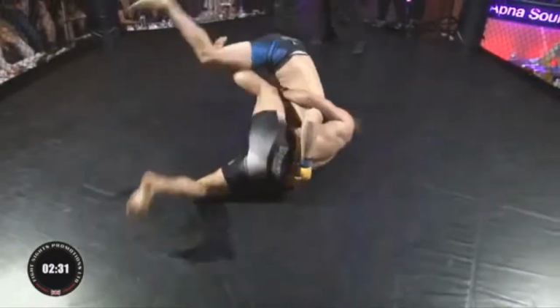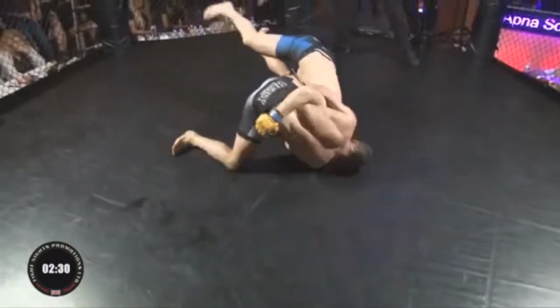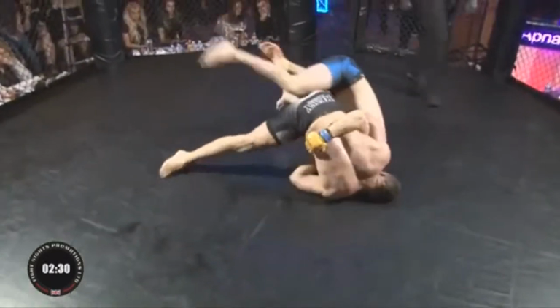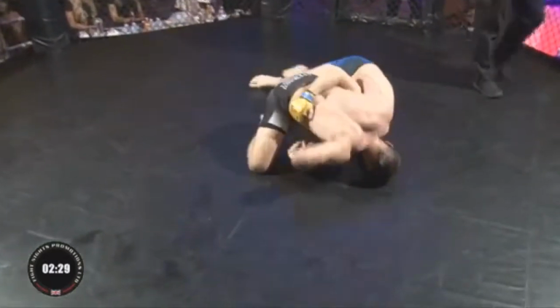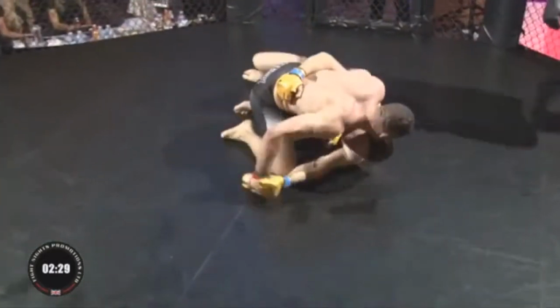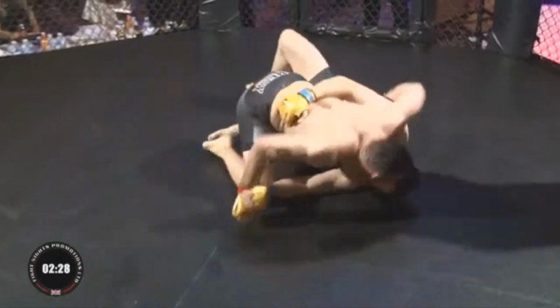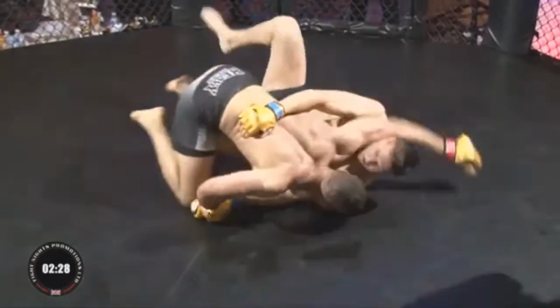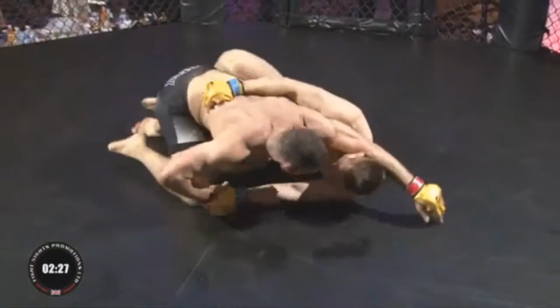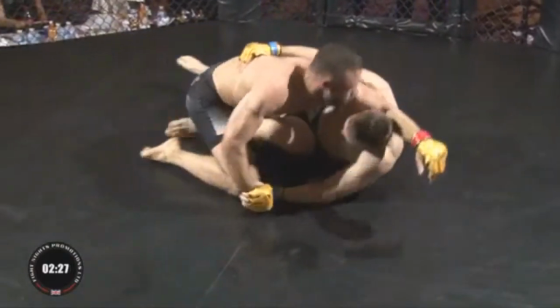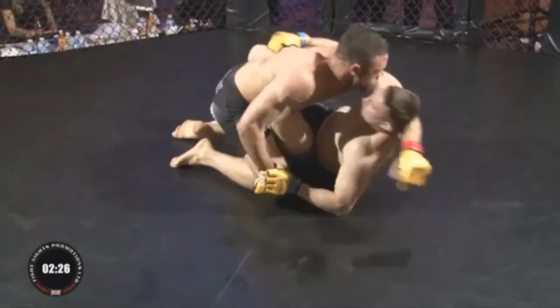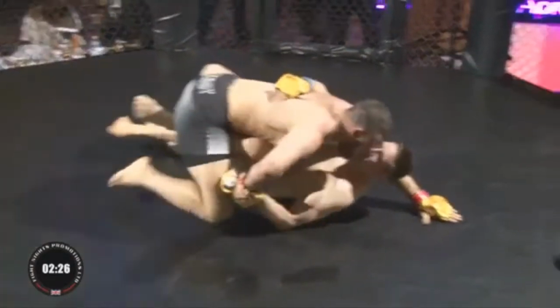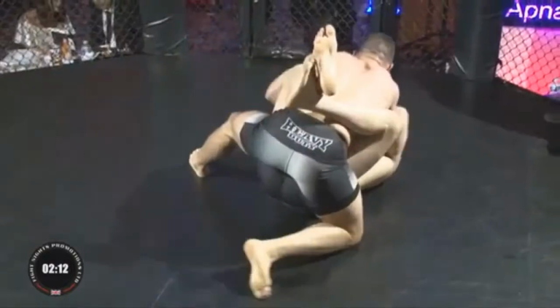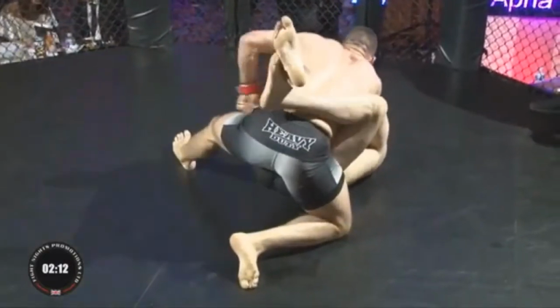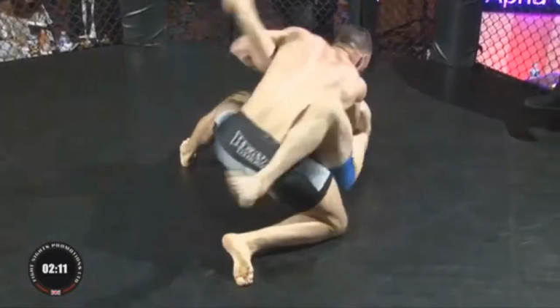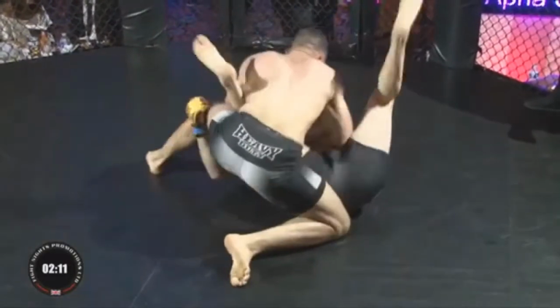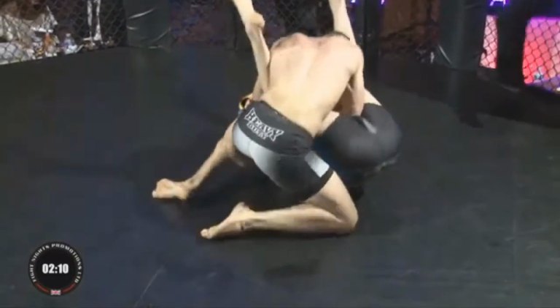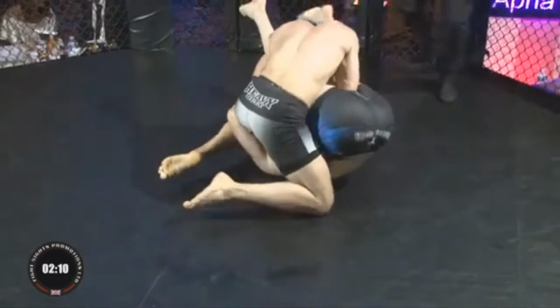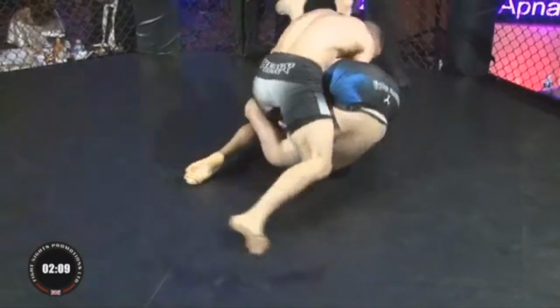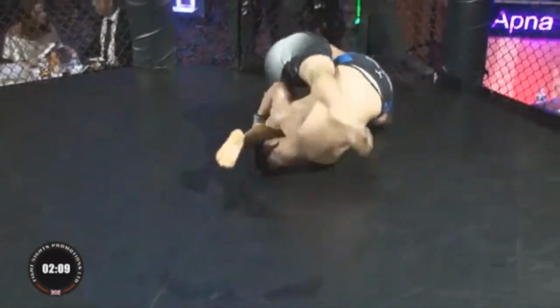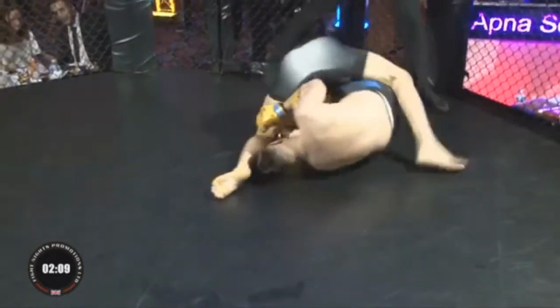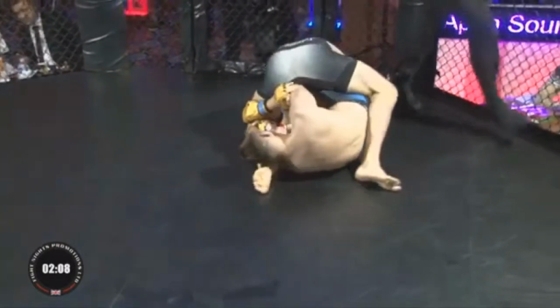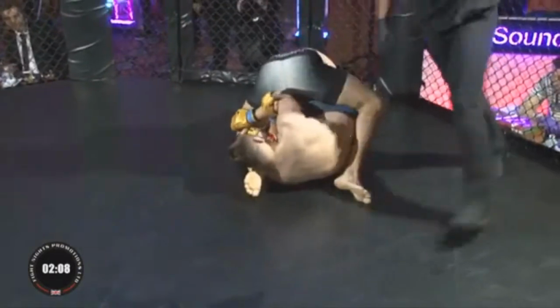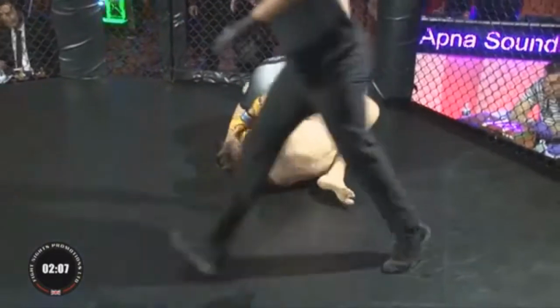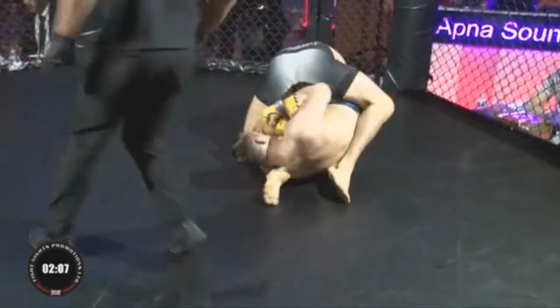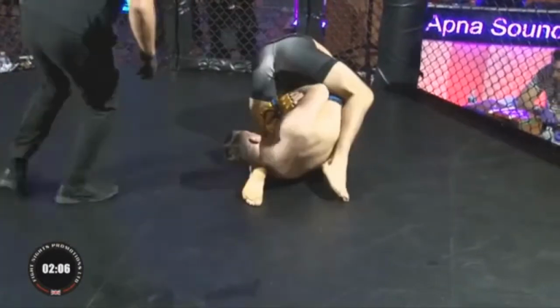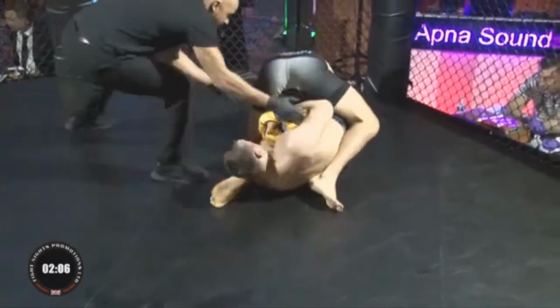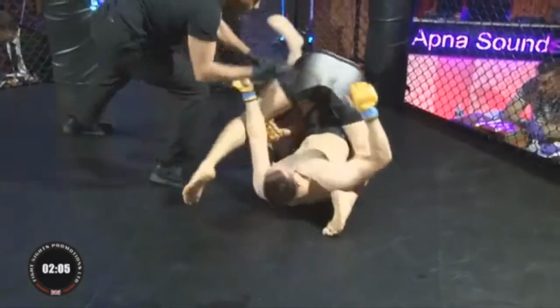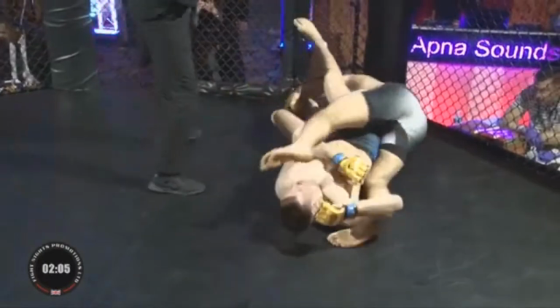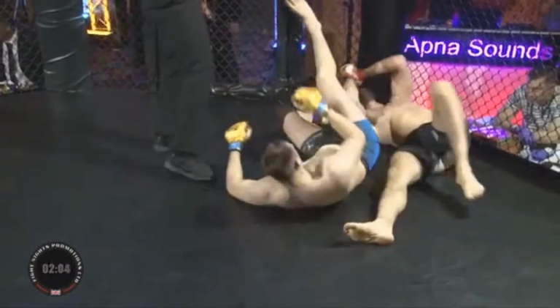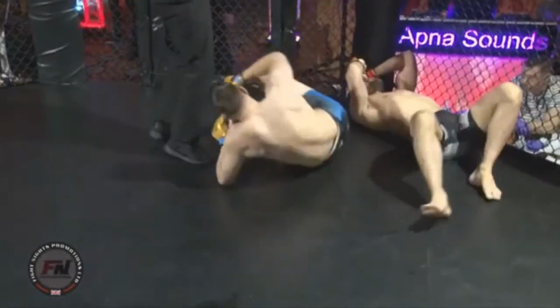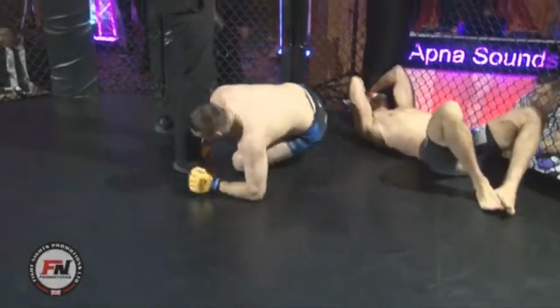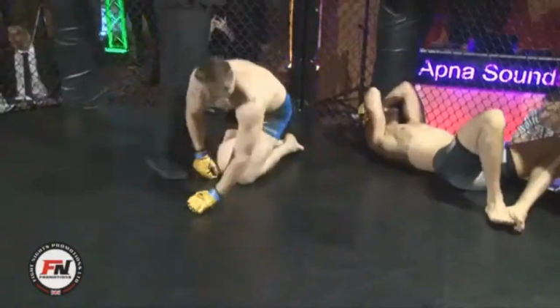Great teamwork — sweet butterfly sweep there. He tries to drop a couple of elbows. Matt spins for the arm bar — oh yes! It's a verbal tap. Very well done.